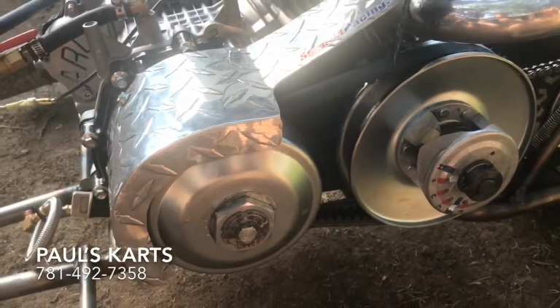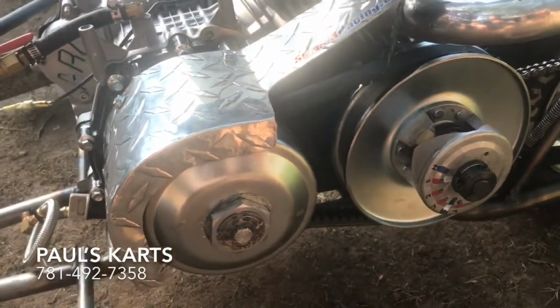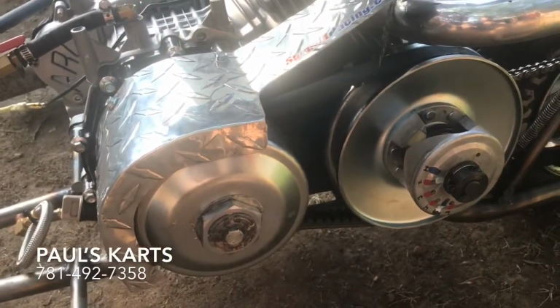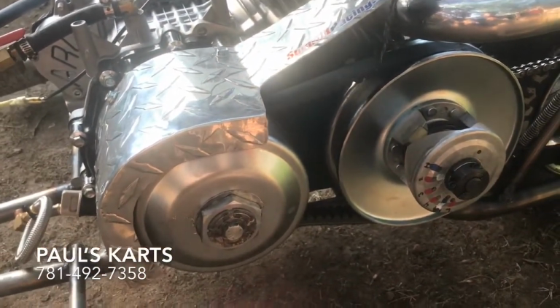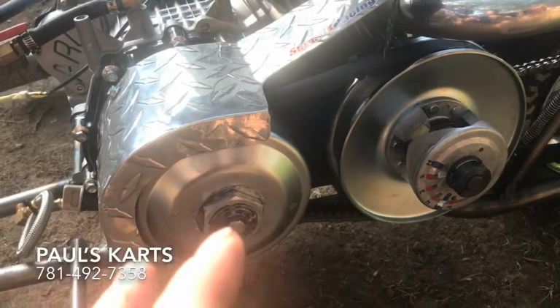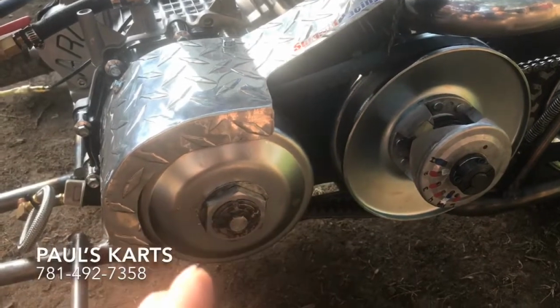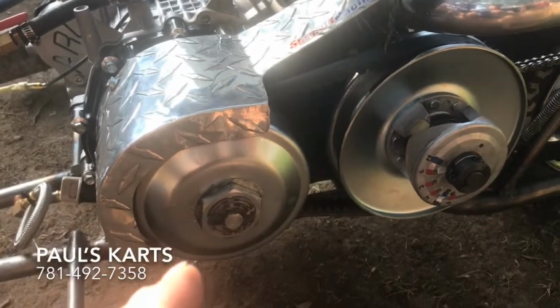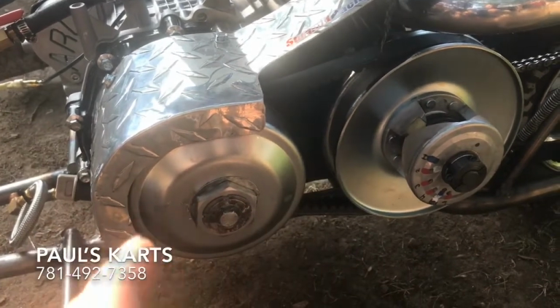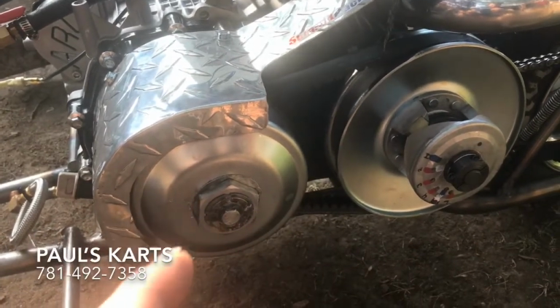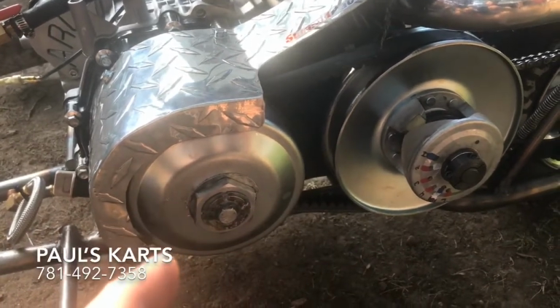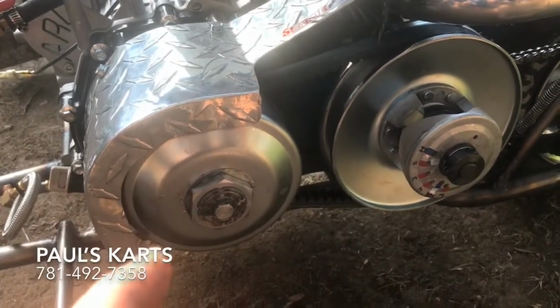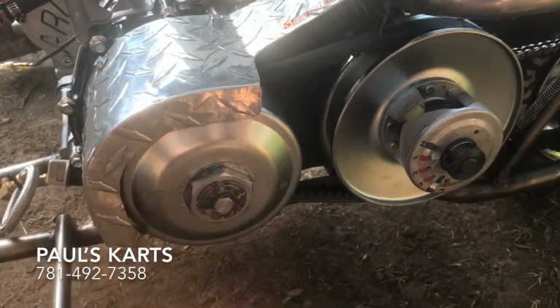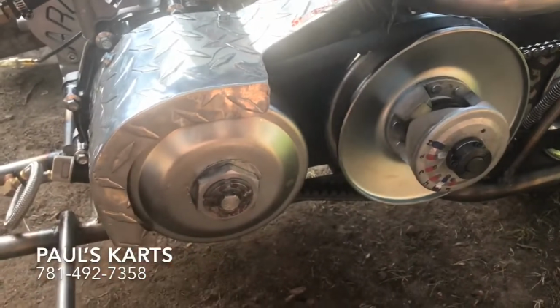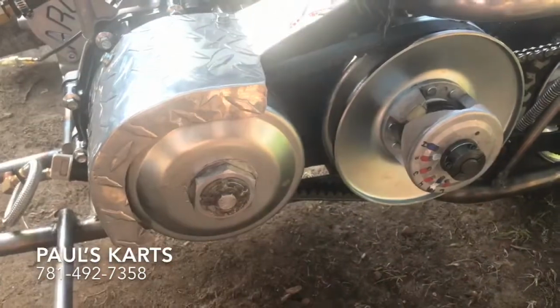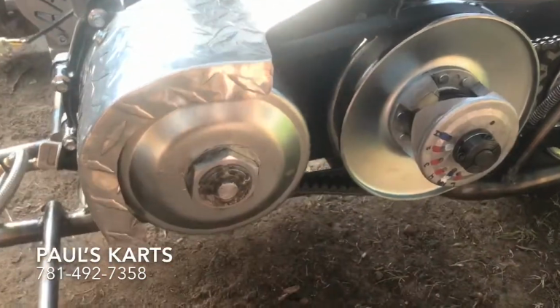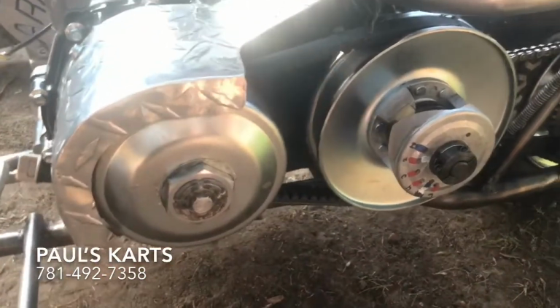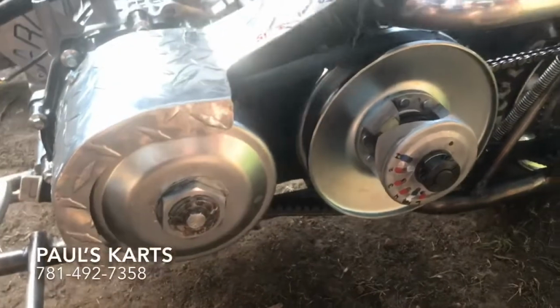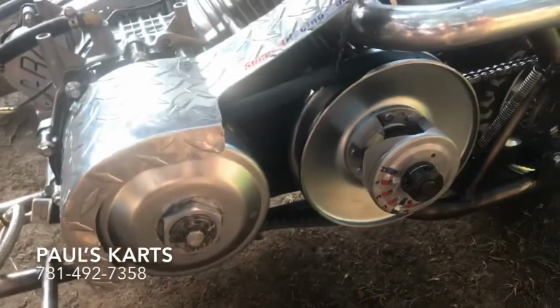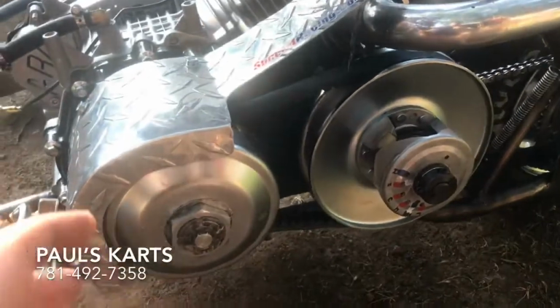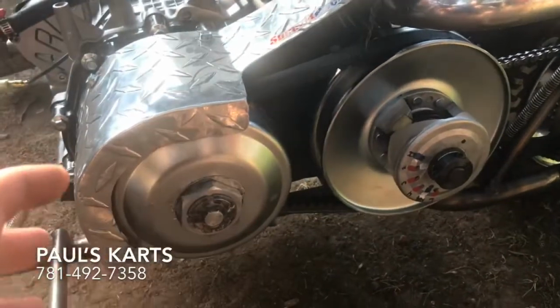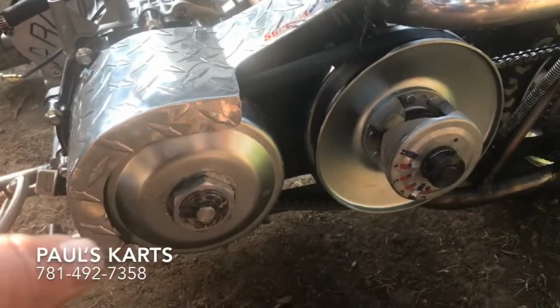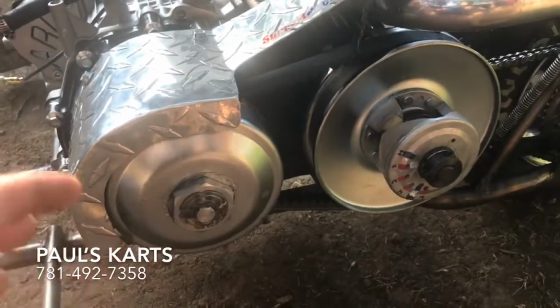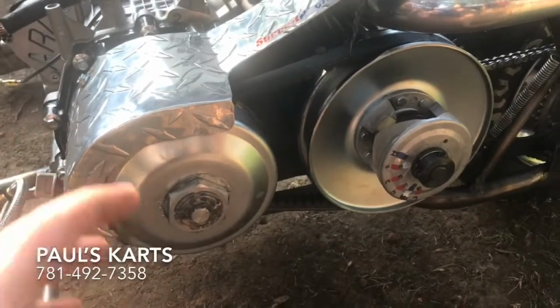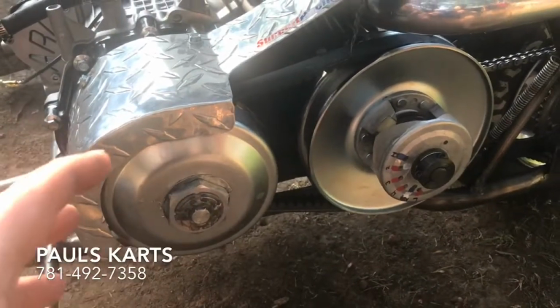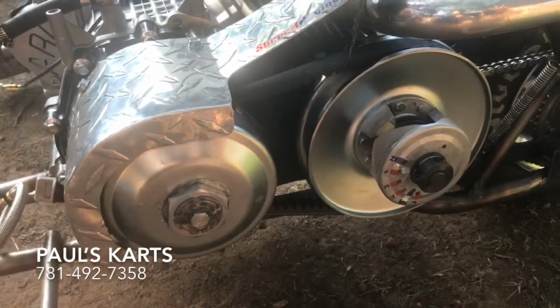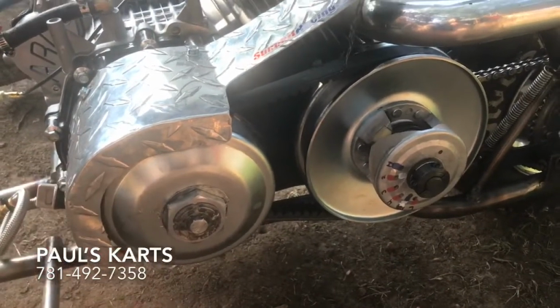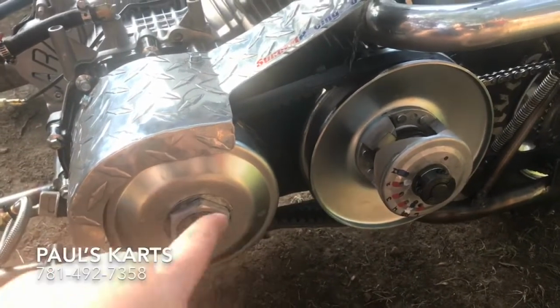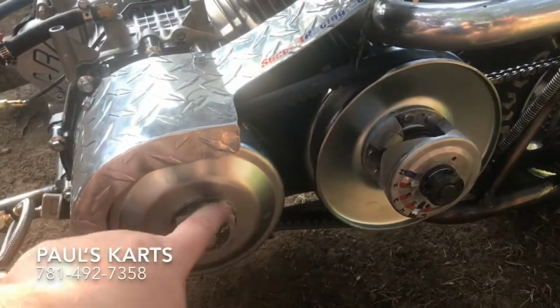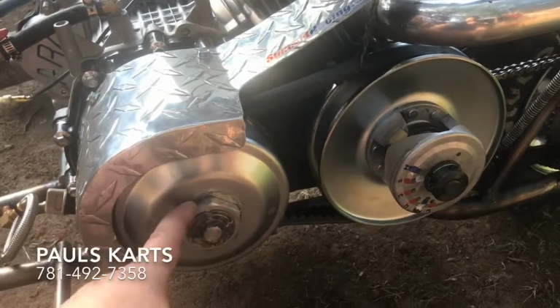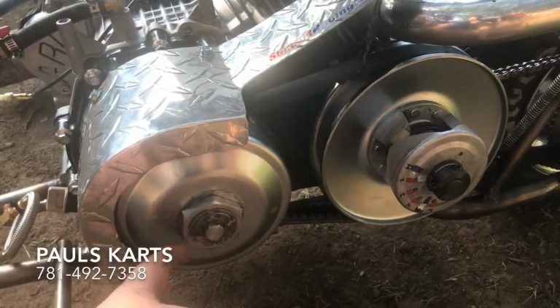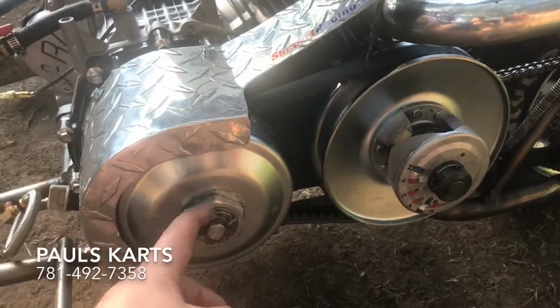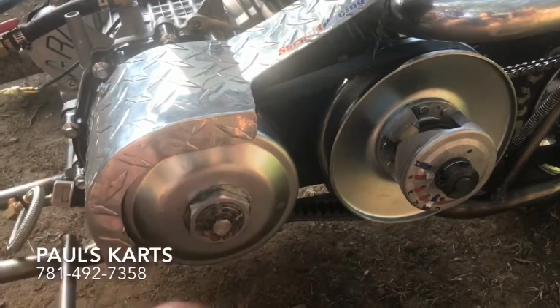This is a cheap eBay torque converter. It's the same as the Comet torque converter, except the eBay one doesn't have the welds on it.